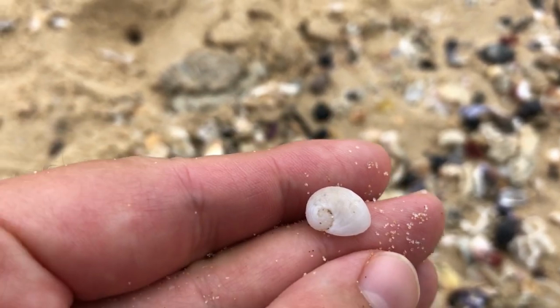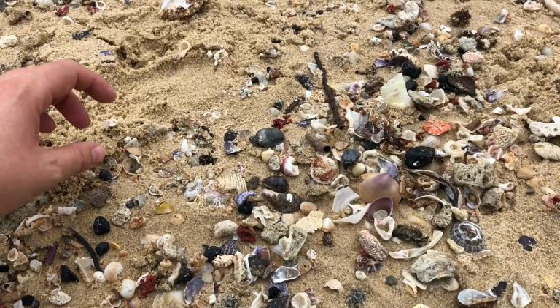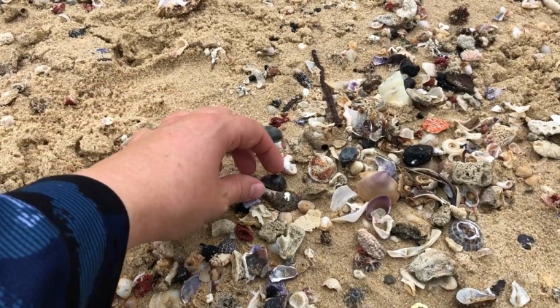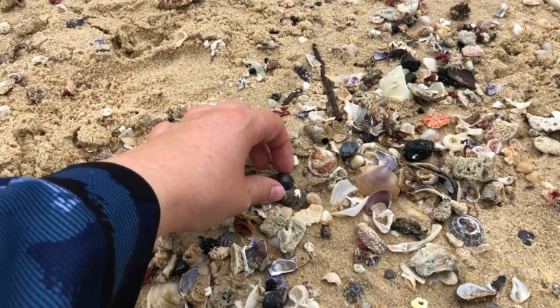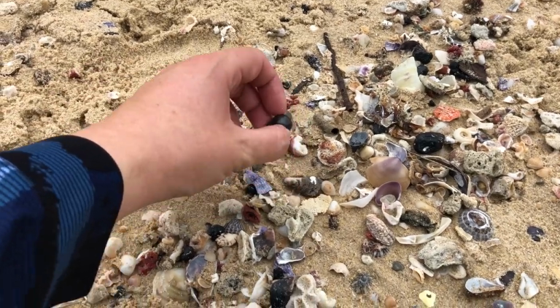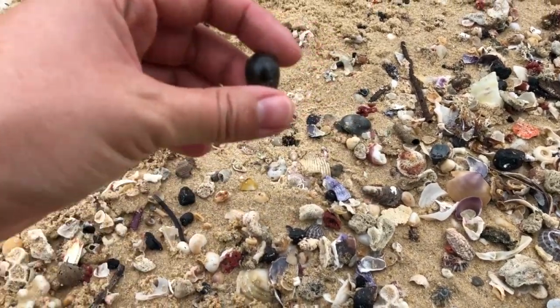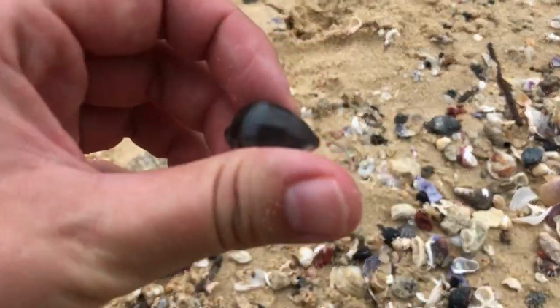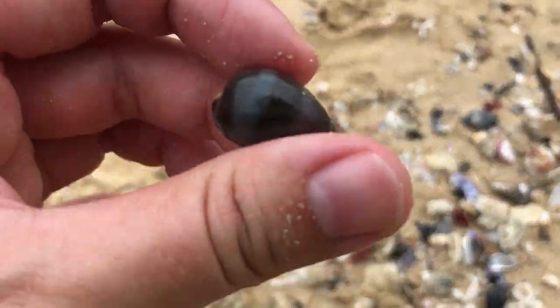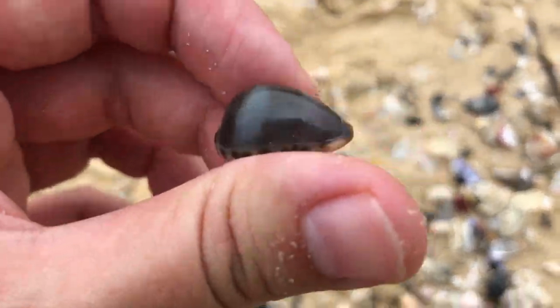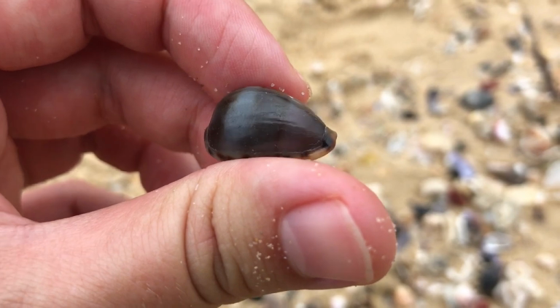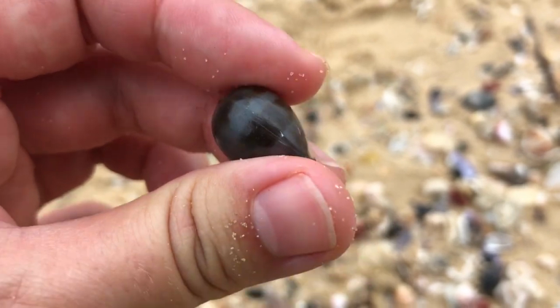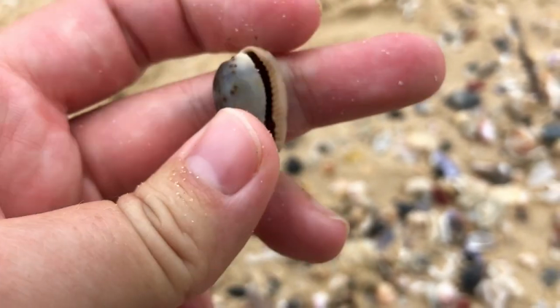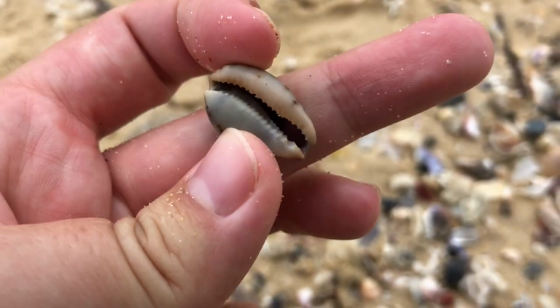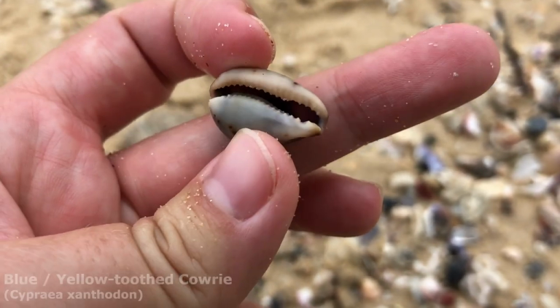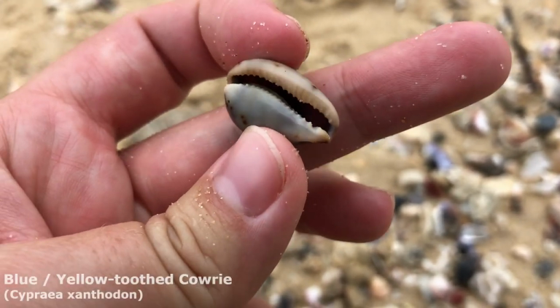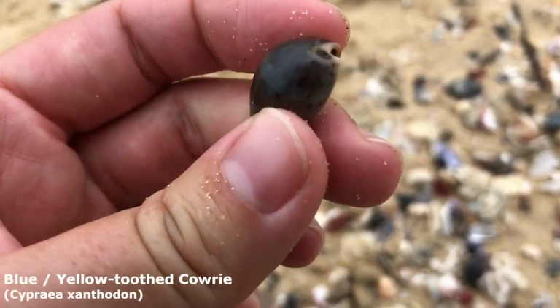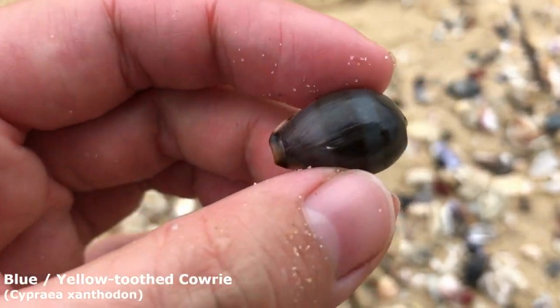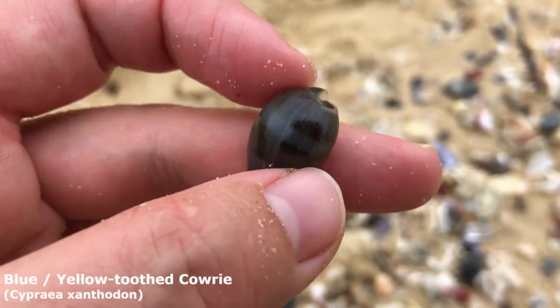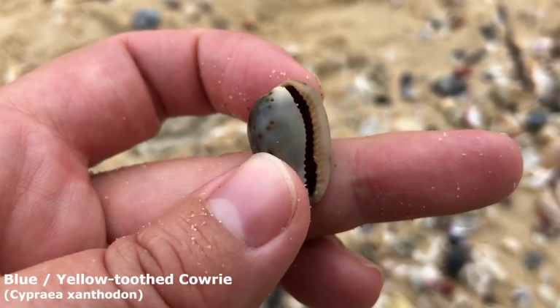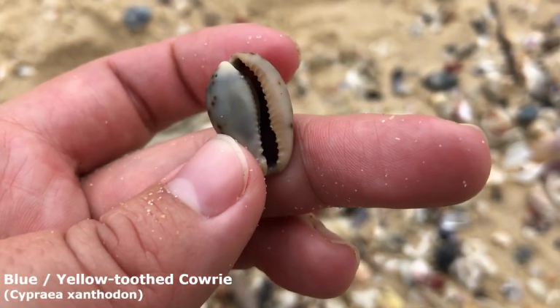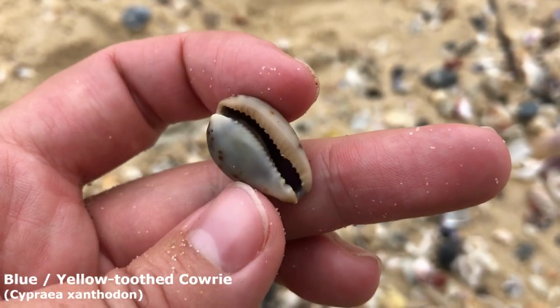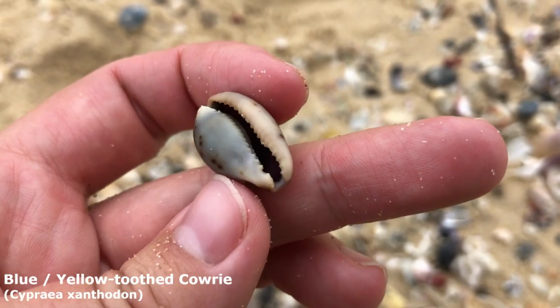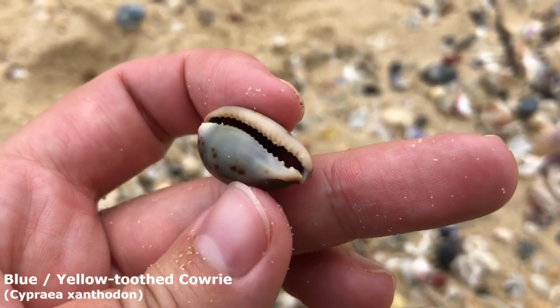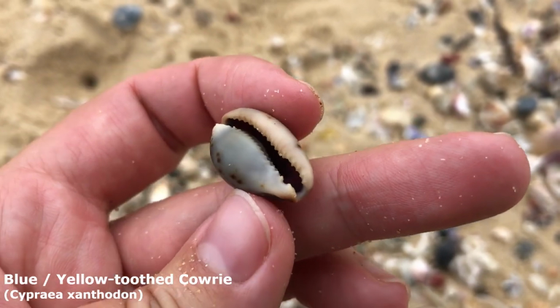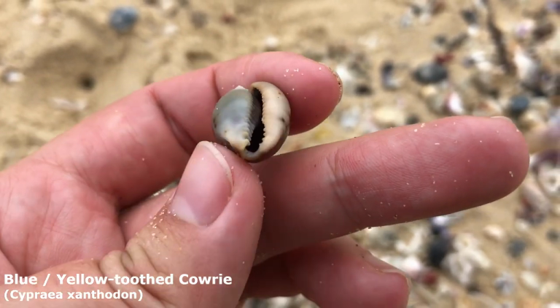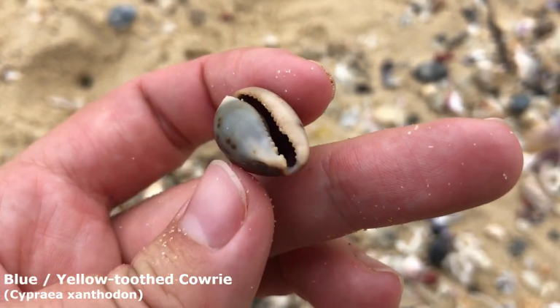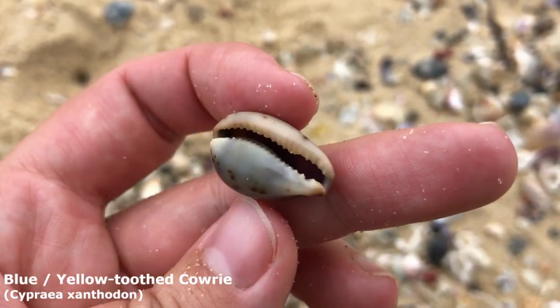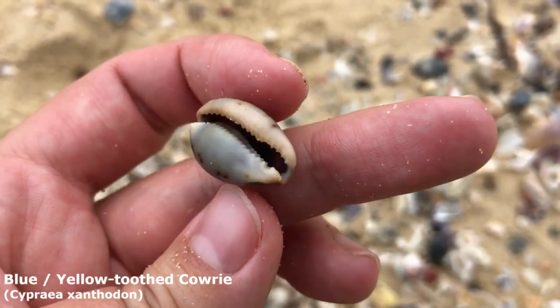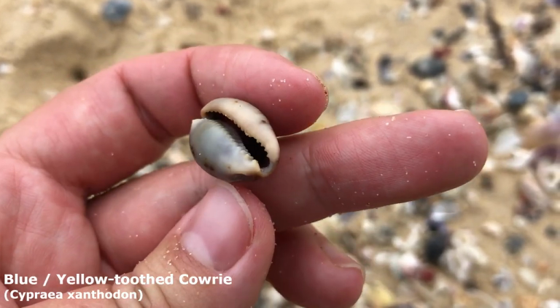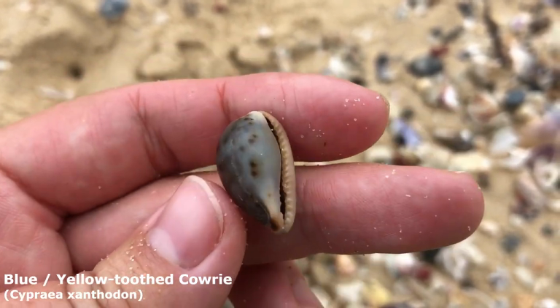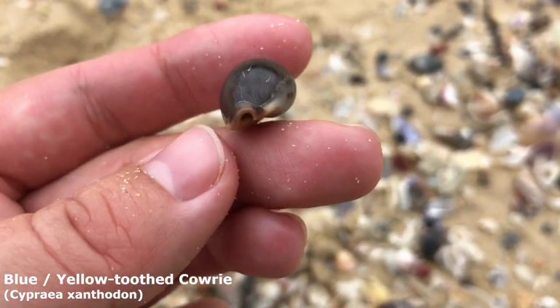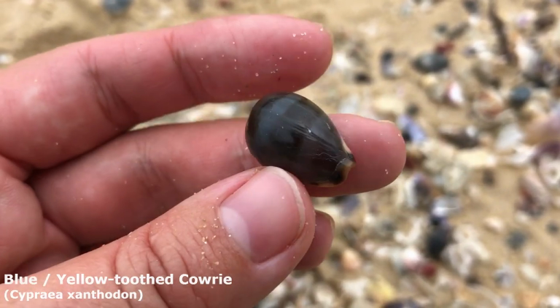I see my first blue cowrie today. He looks wonderful, very very nice. Their common English name is the yellow-toothed cowrie, though I don't think their teeth look very yellow at all.